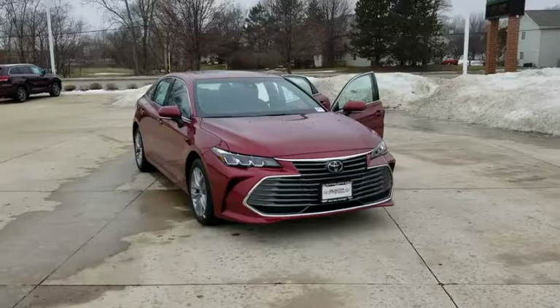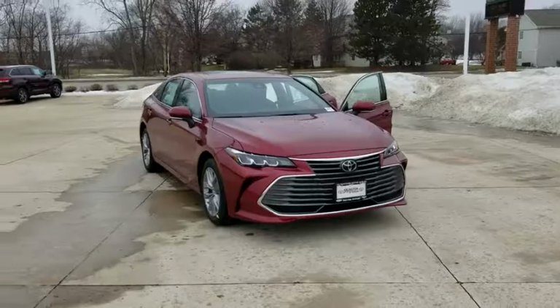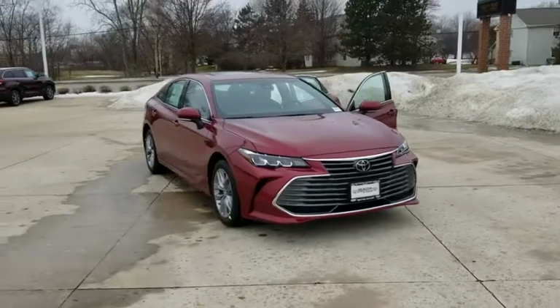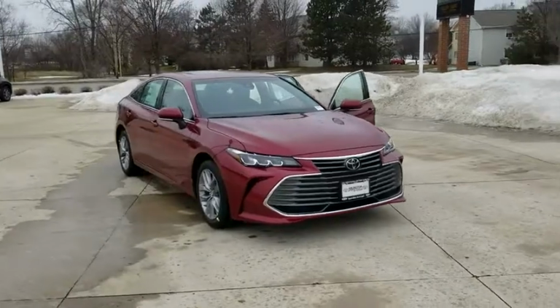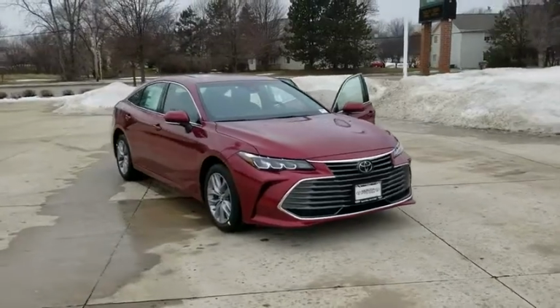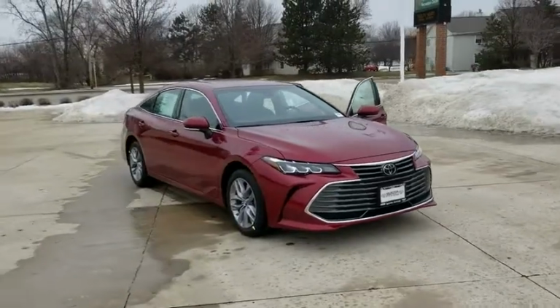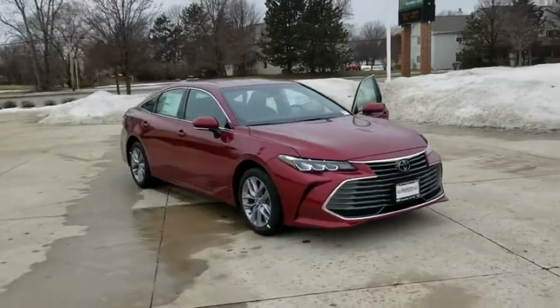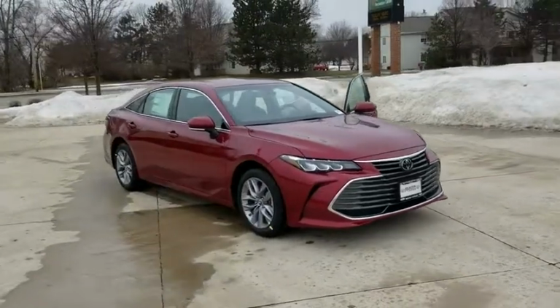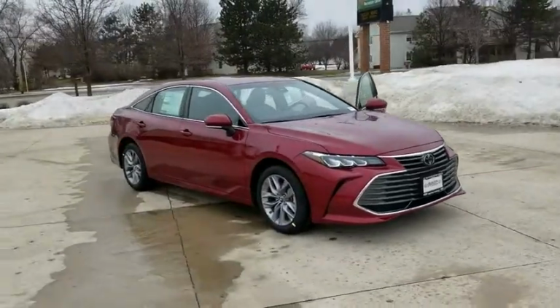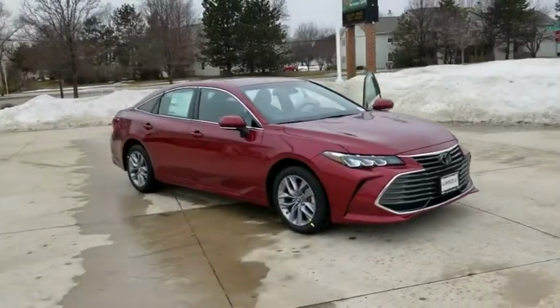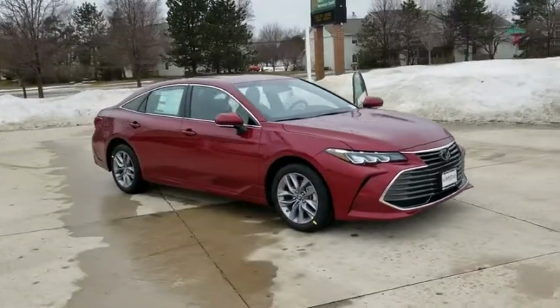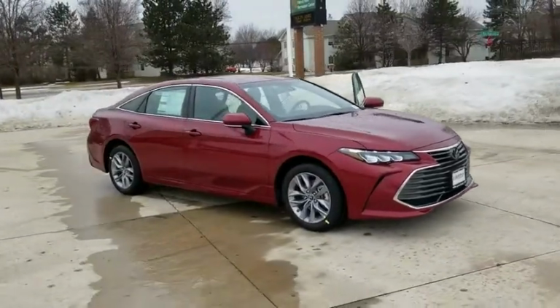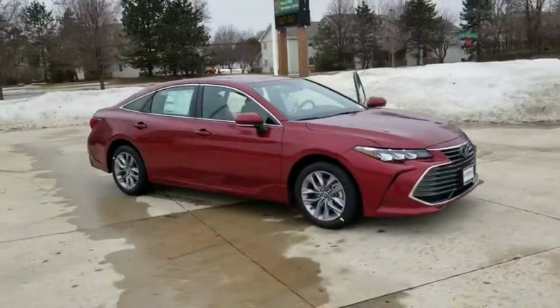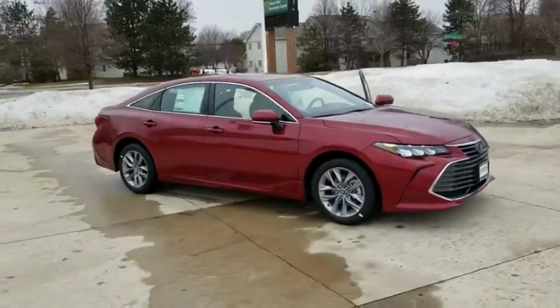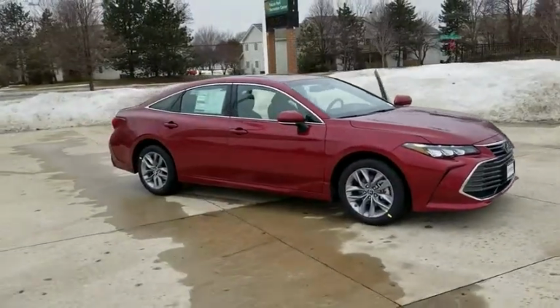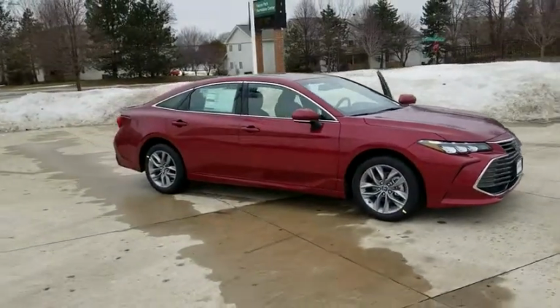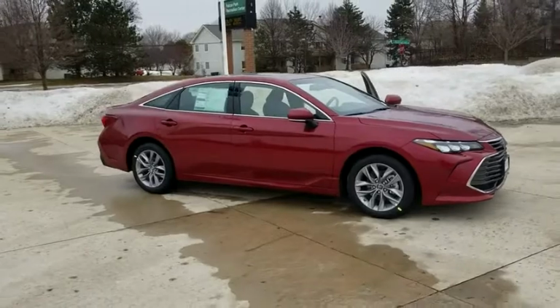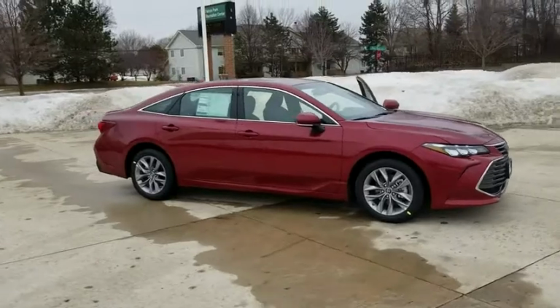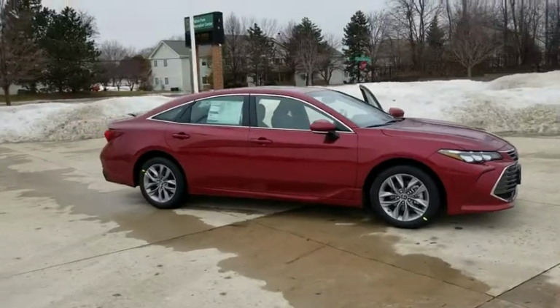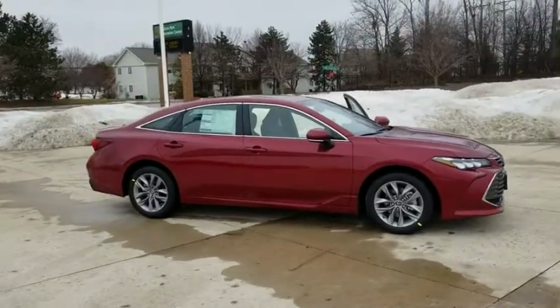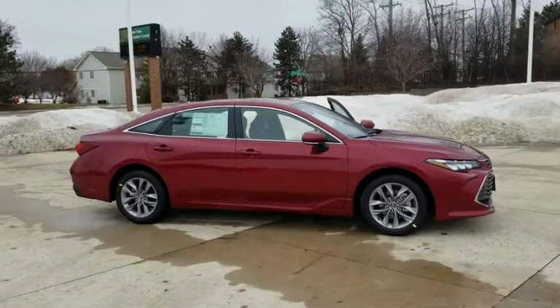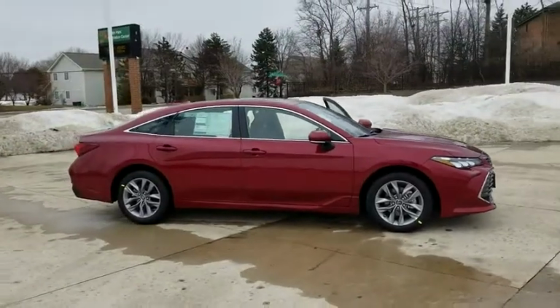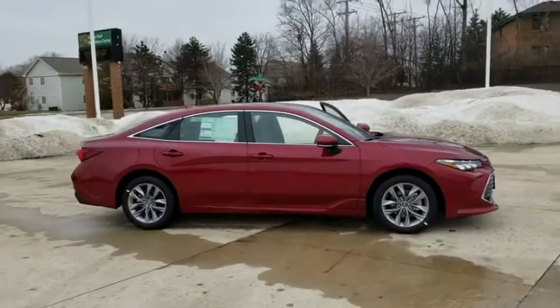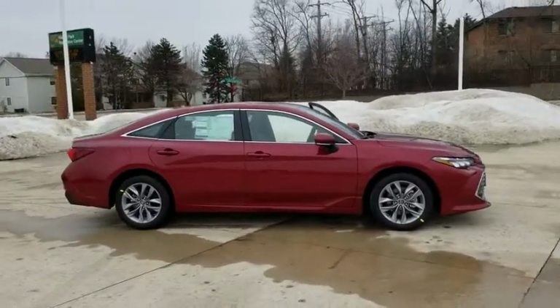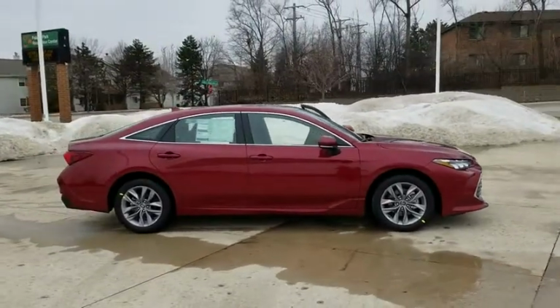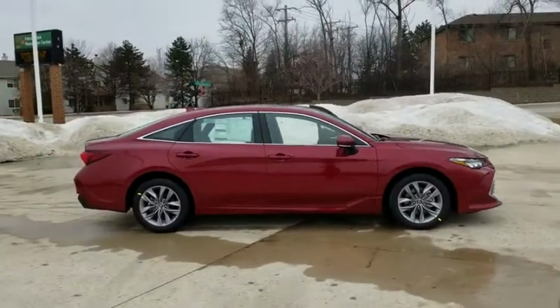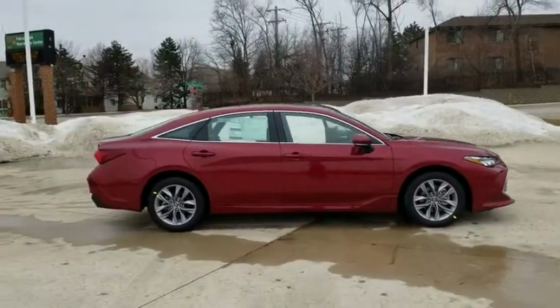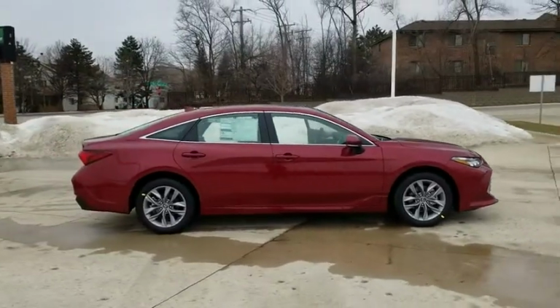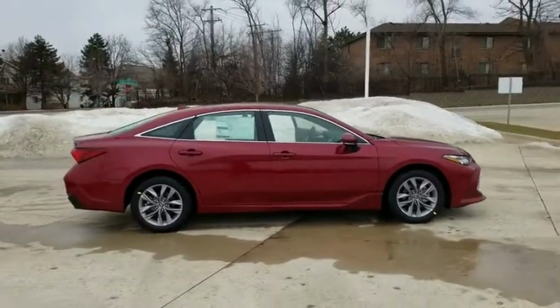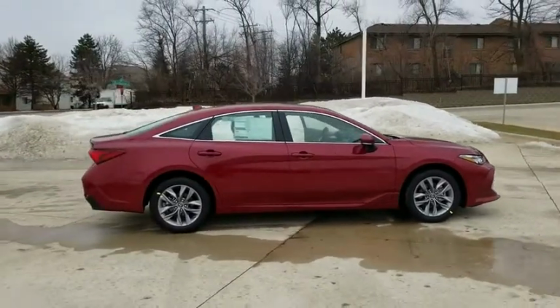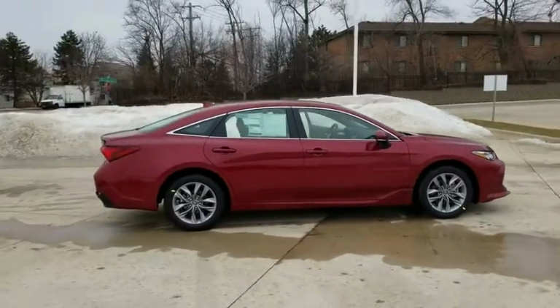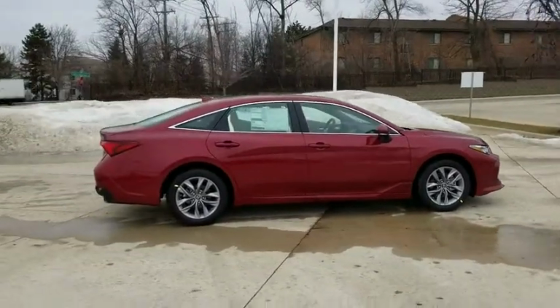2019 Toyota Avalon. A solid performer with standard V6 power, lots of interior space, and a reputation for reliability.